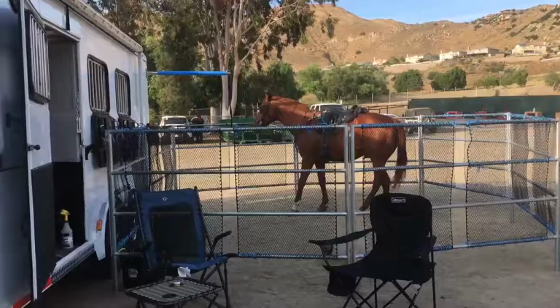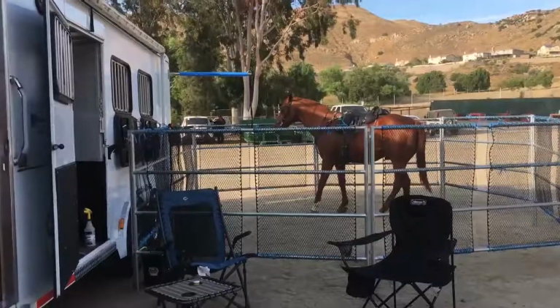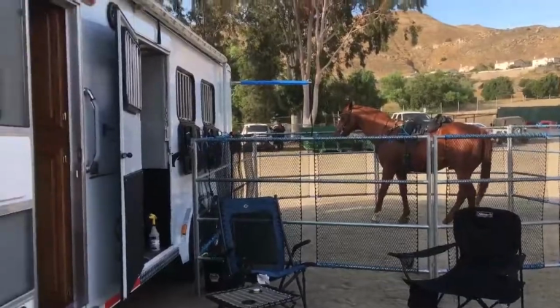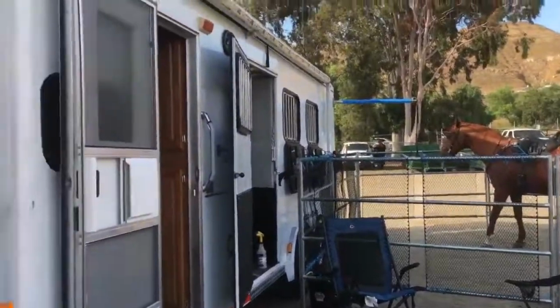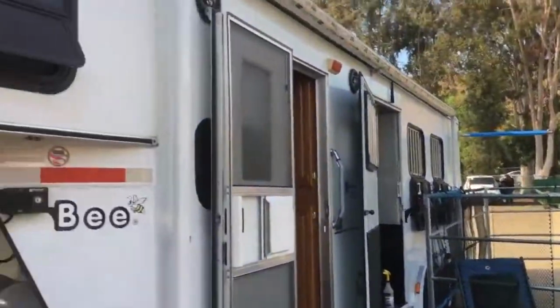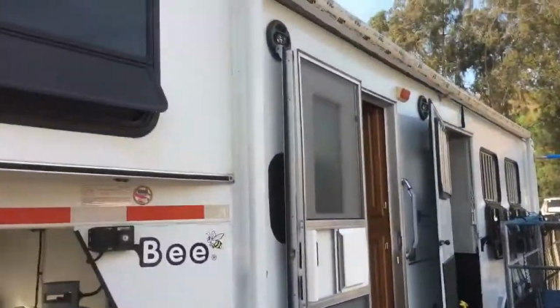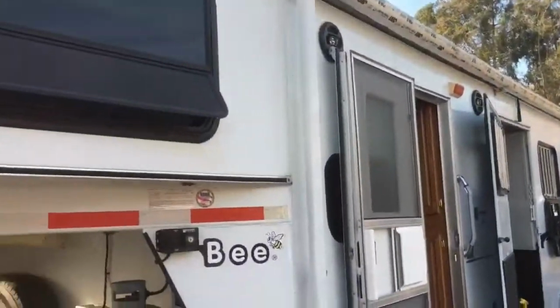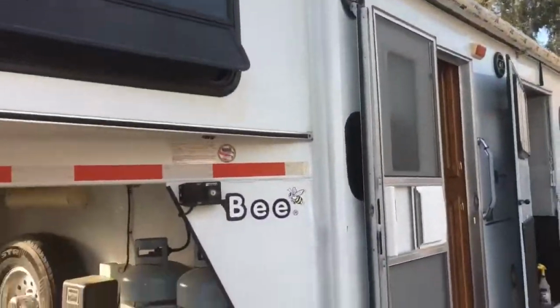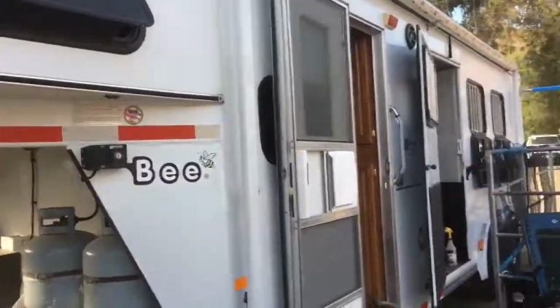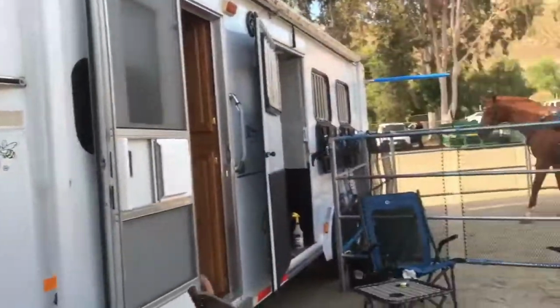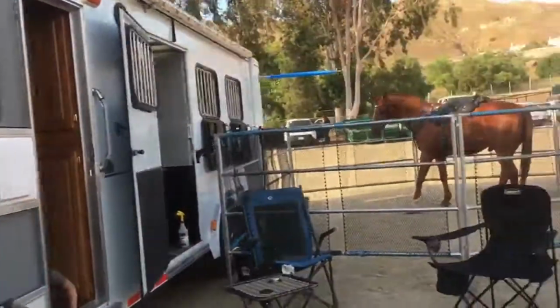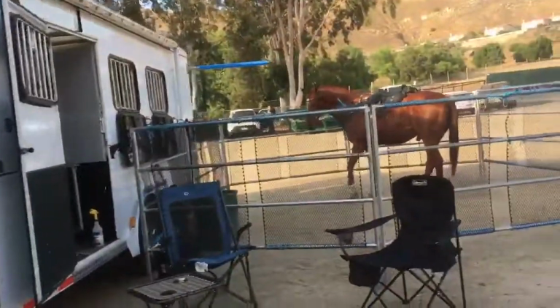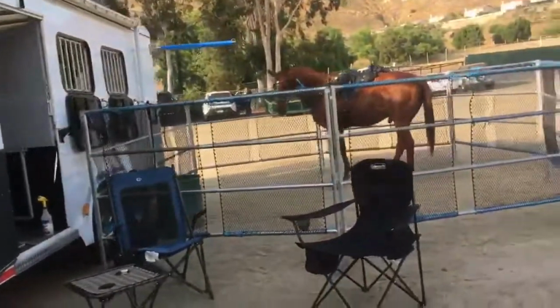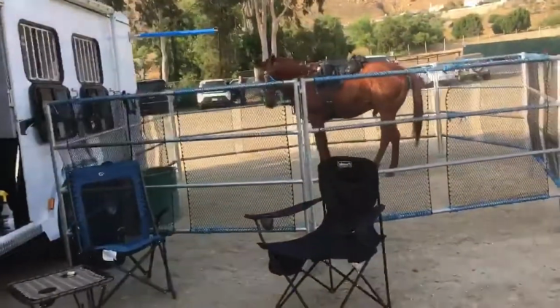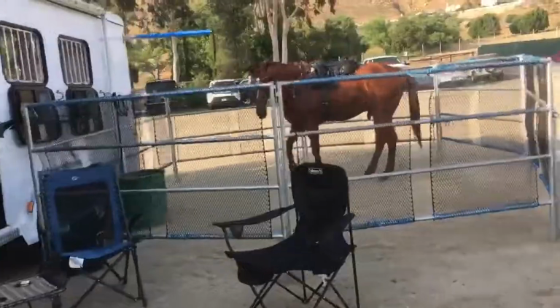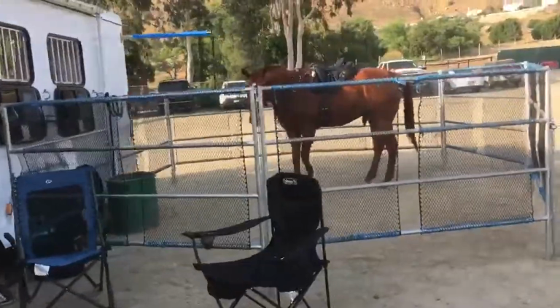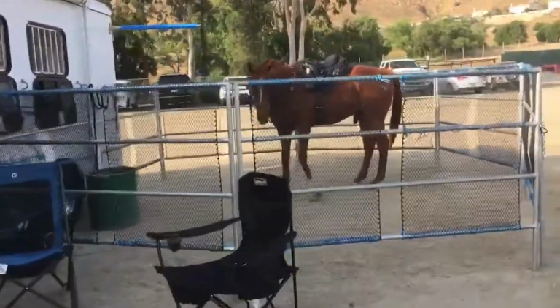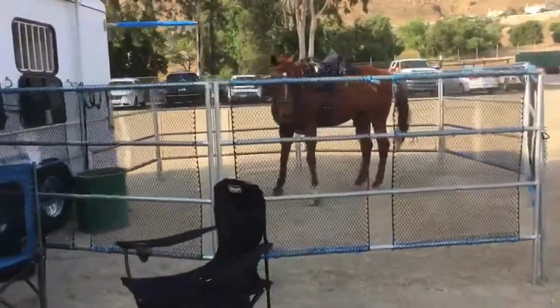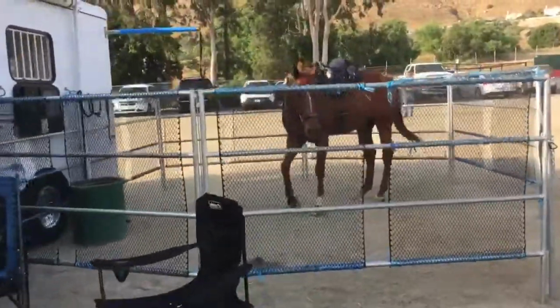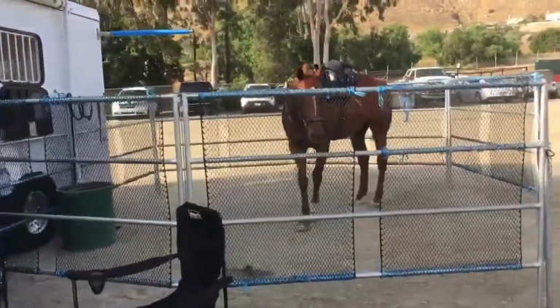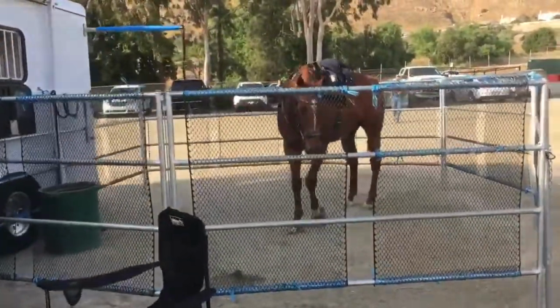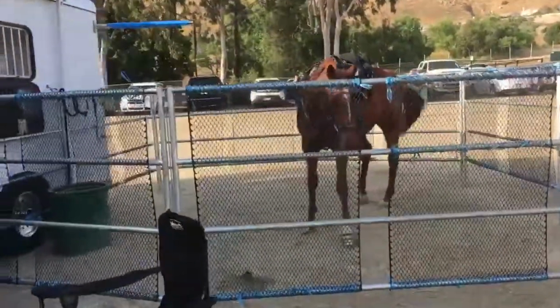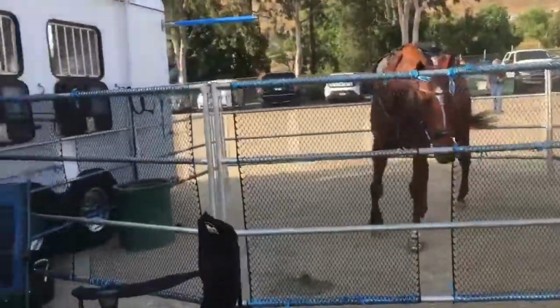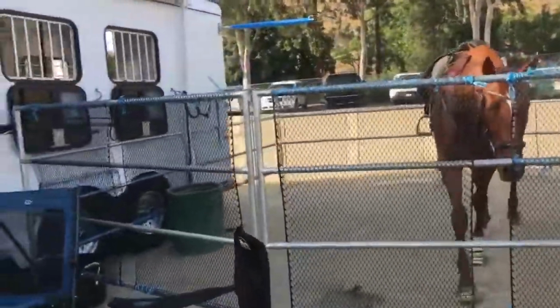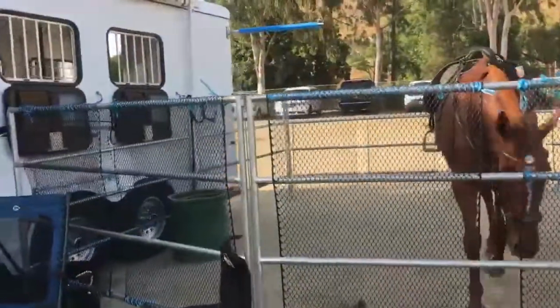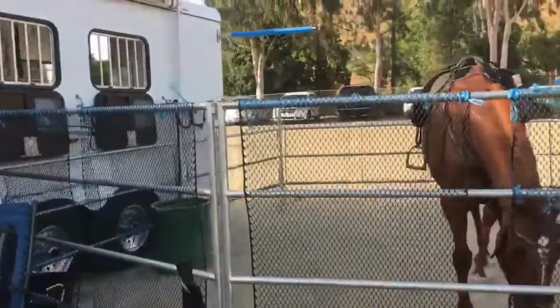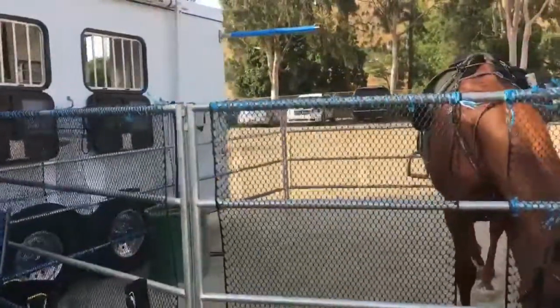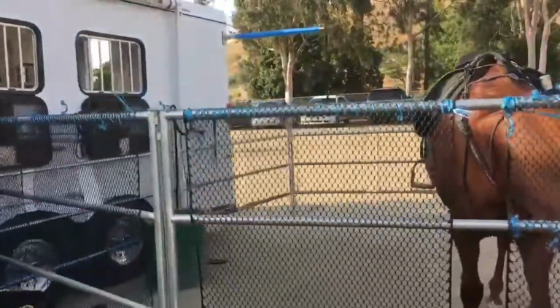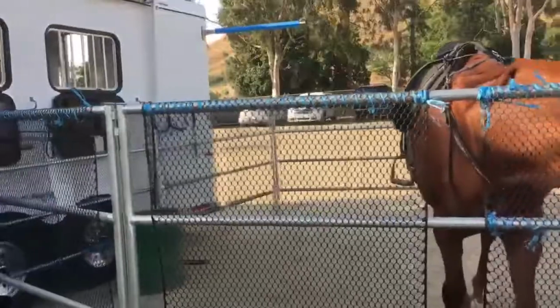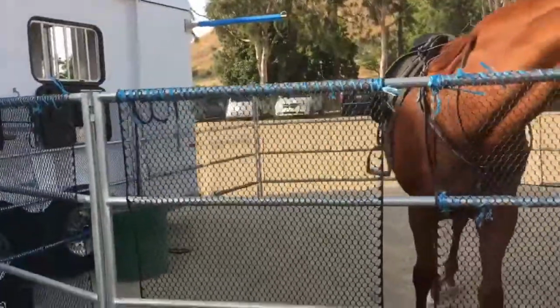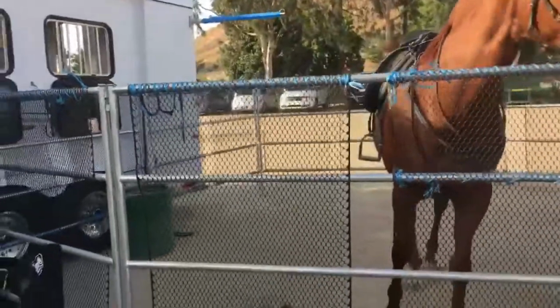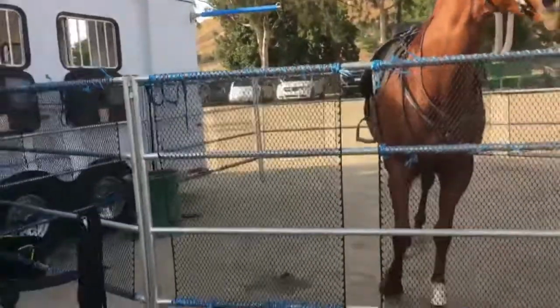Hey guys, so our first run up here to Ingalls — really short trailer ride, but I was so stressed out. Got everything packed up in here, and I'll show you the setup.